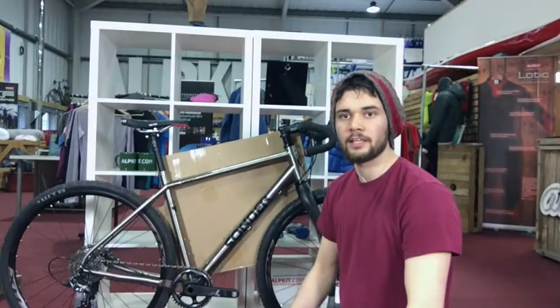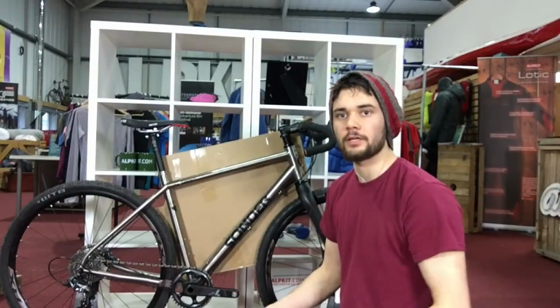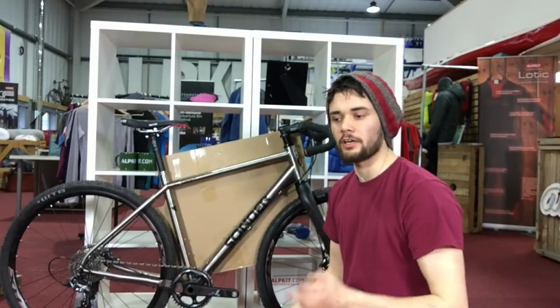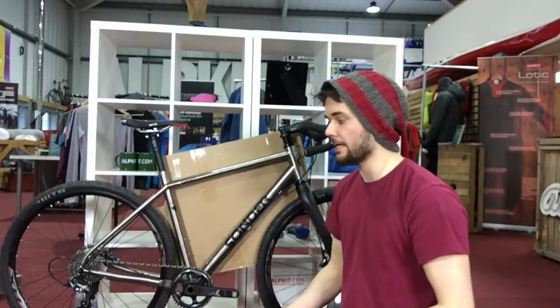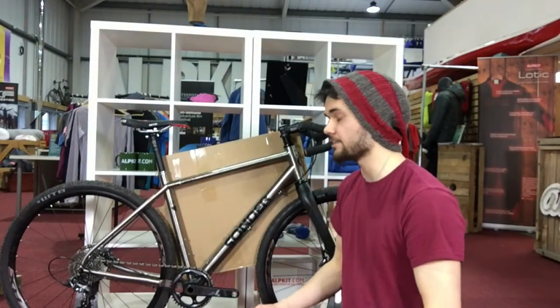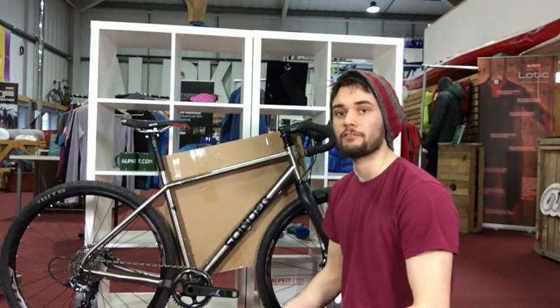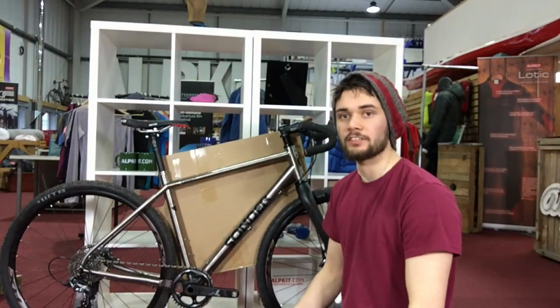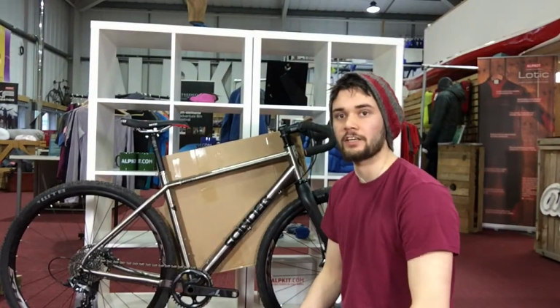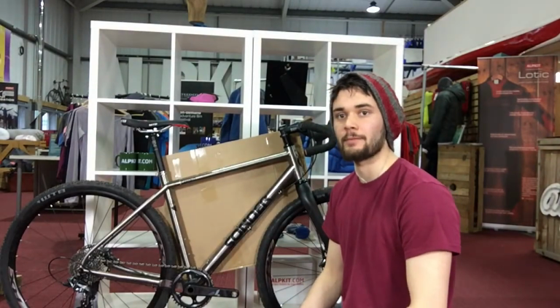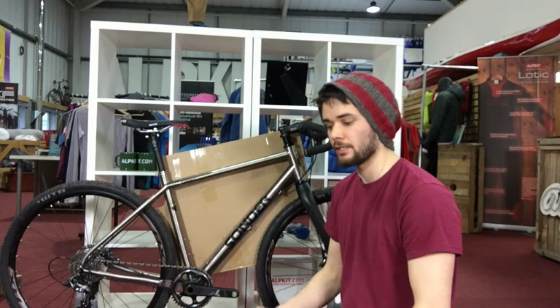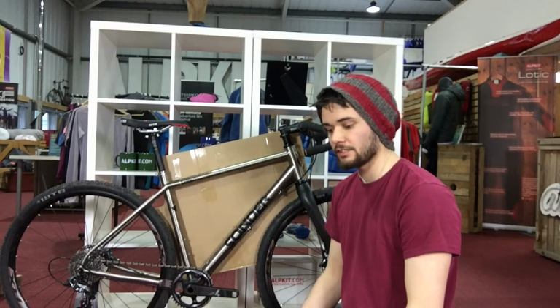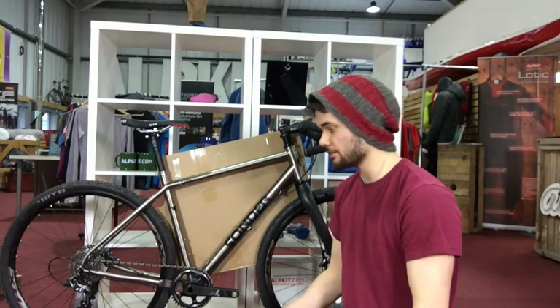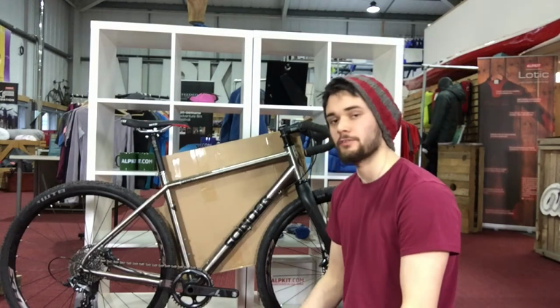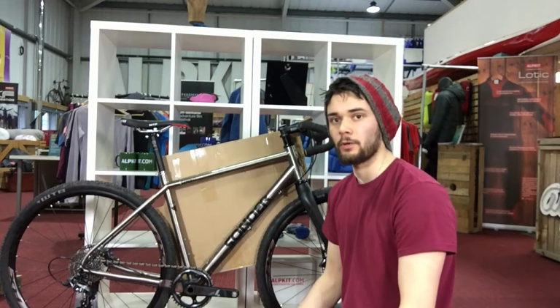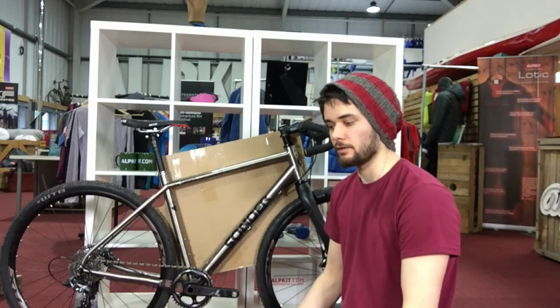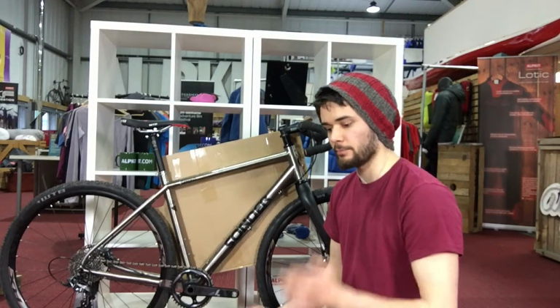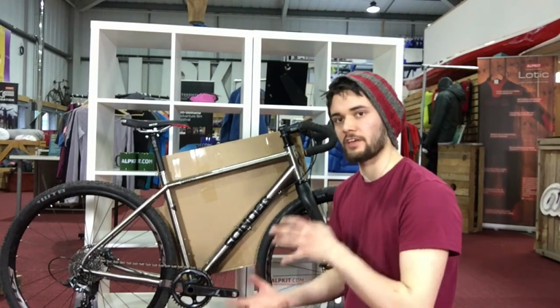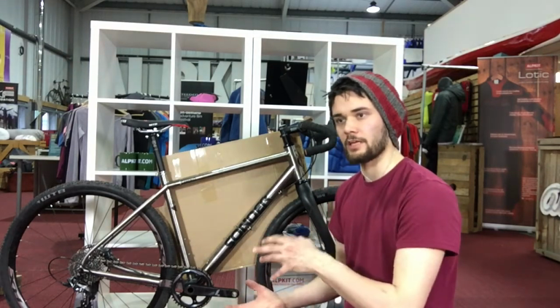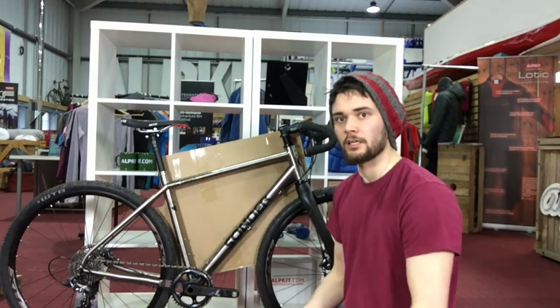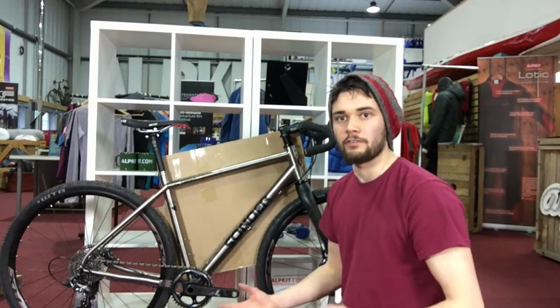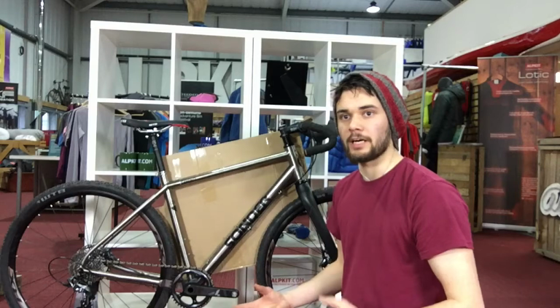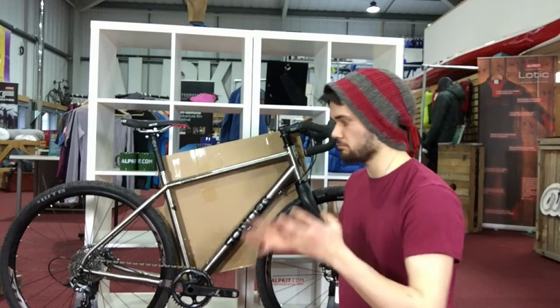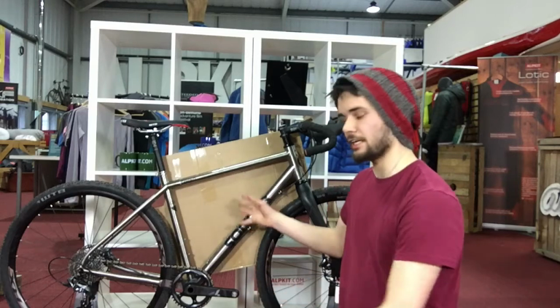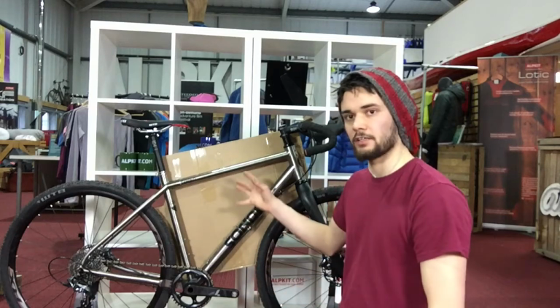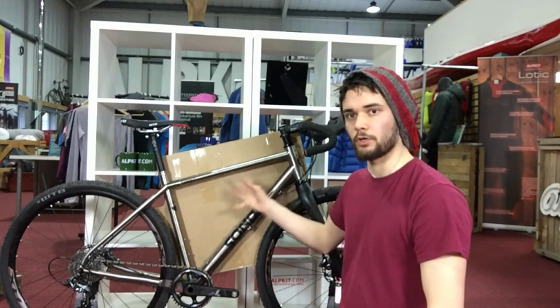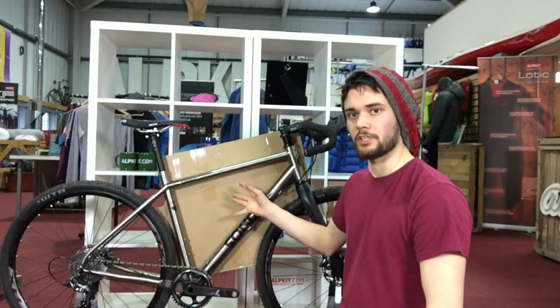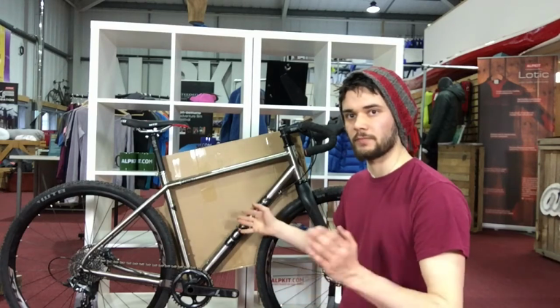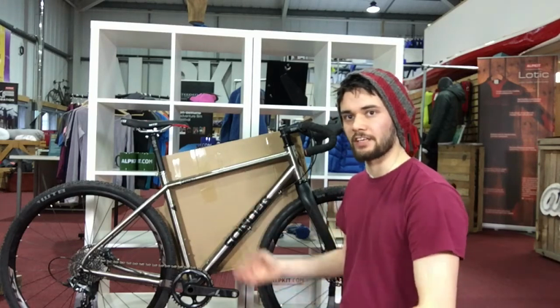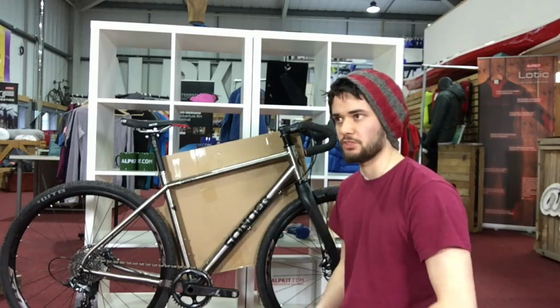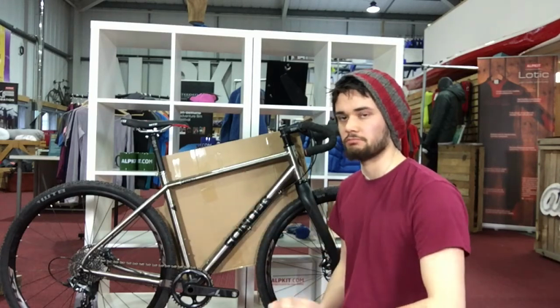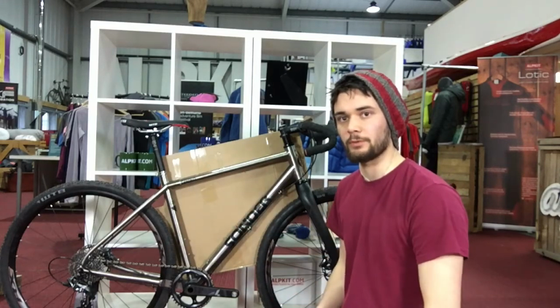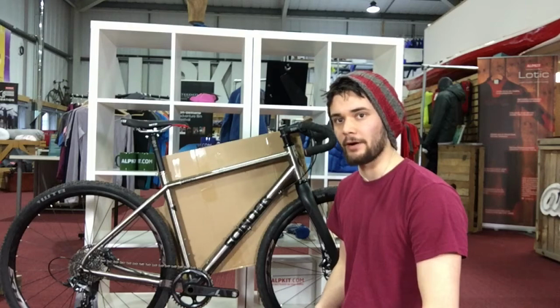In this video, I'm going to go through making a template for one of our Stingray custom frame bags. These are the bags that we do for people that want the perfect fit for their bike. If you want a bag that's exactly right to do what you want it to do, get a Stingray — it's just the best way to go about it.